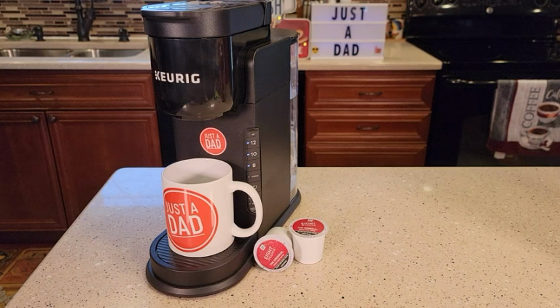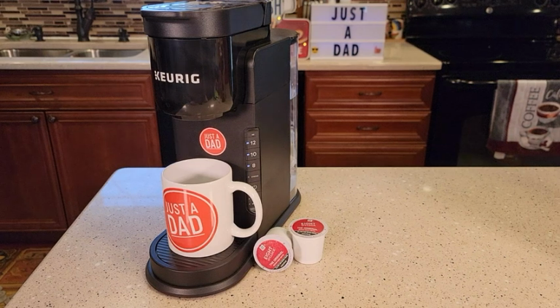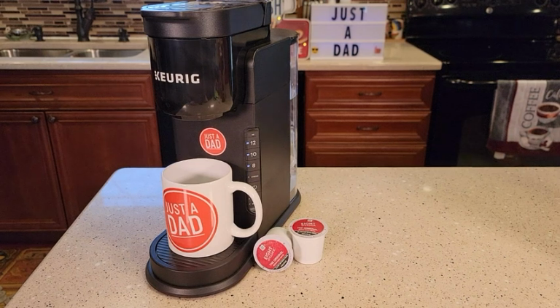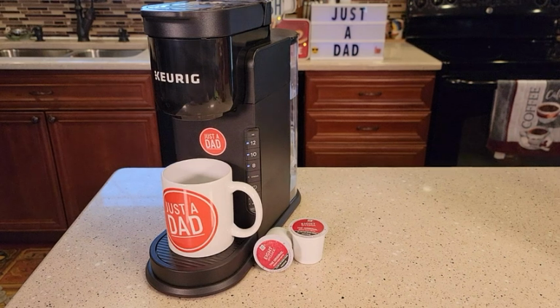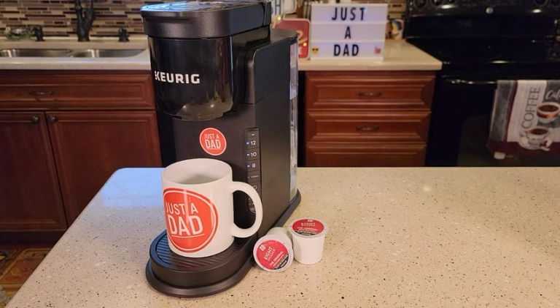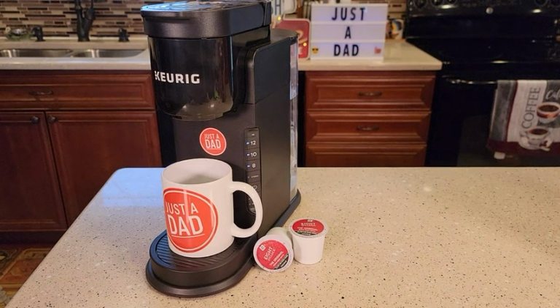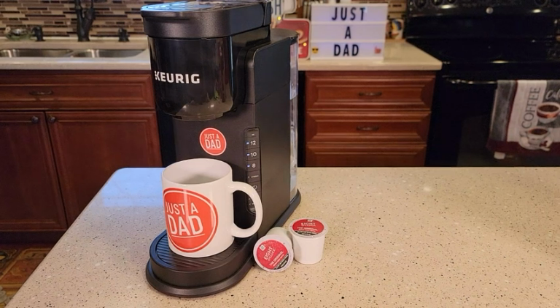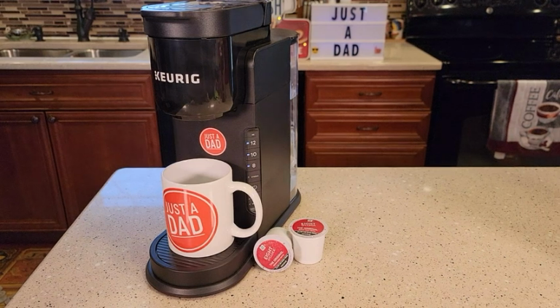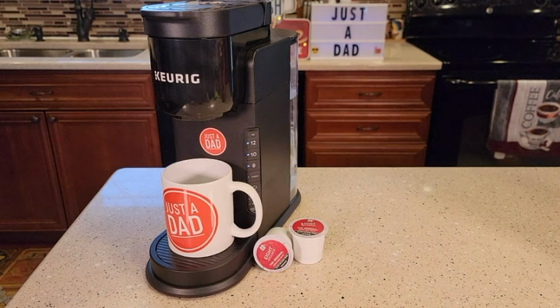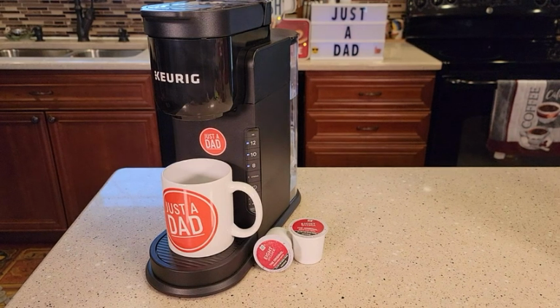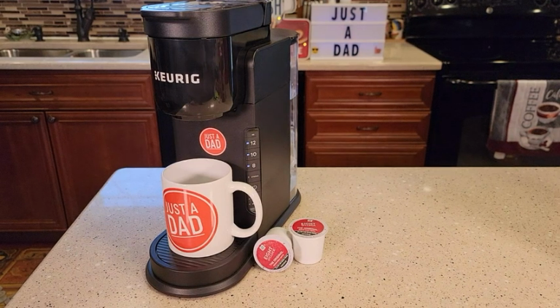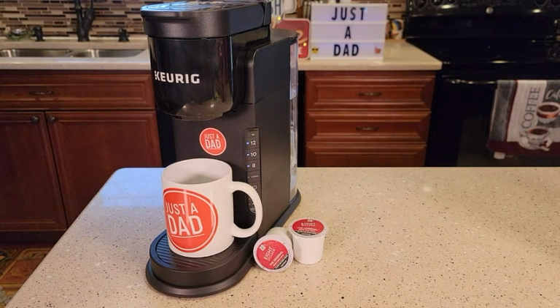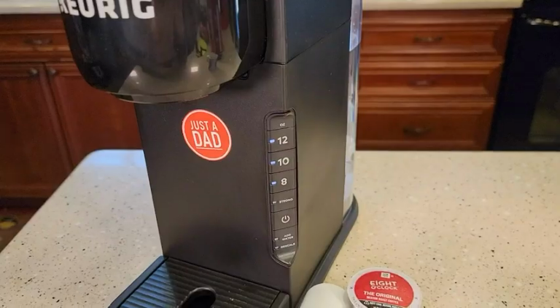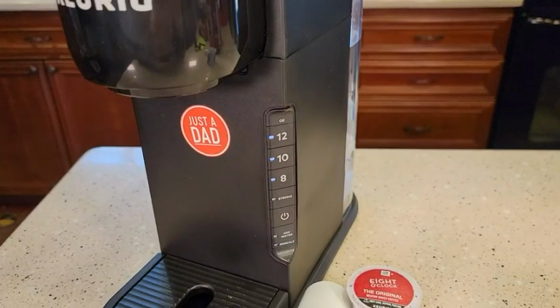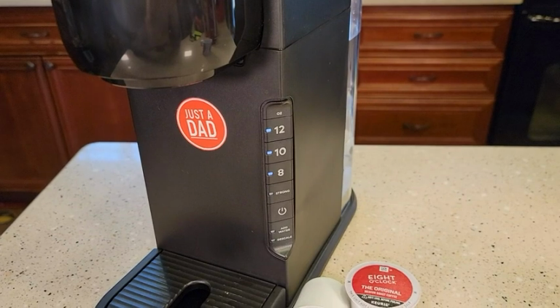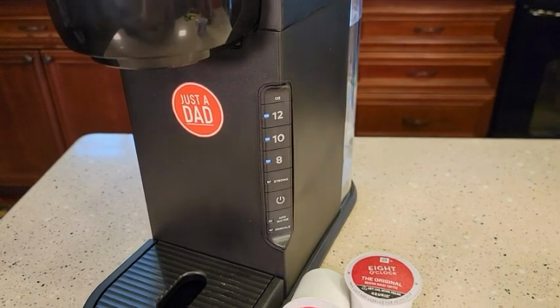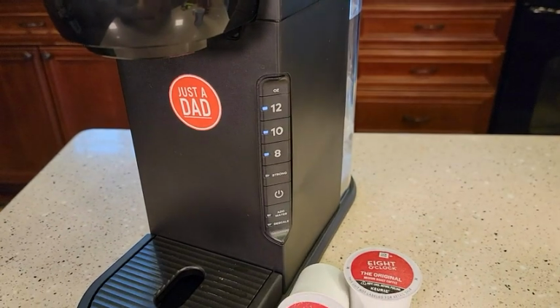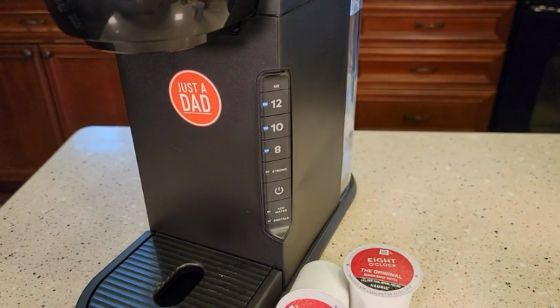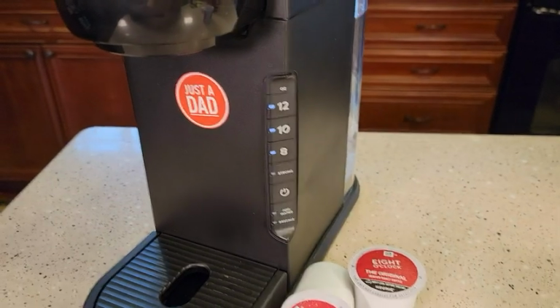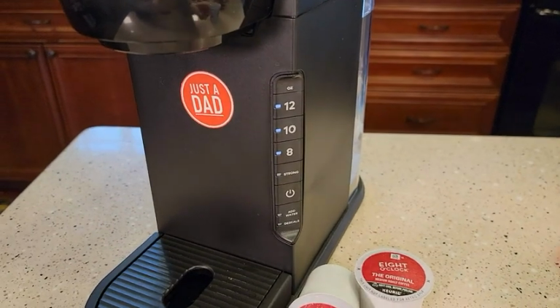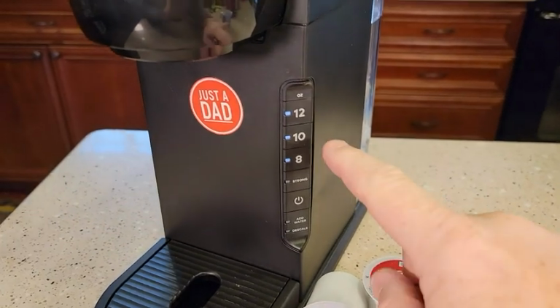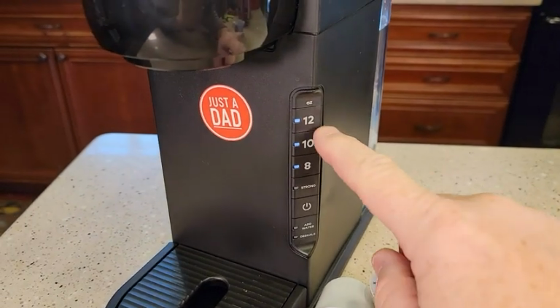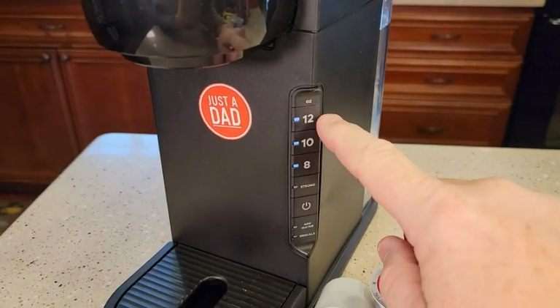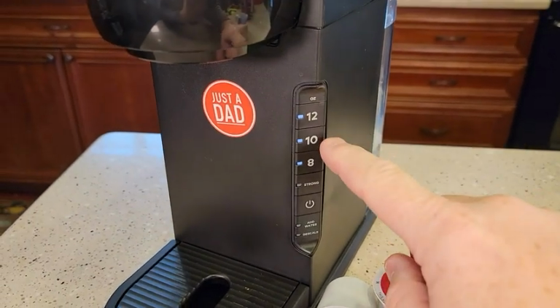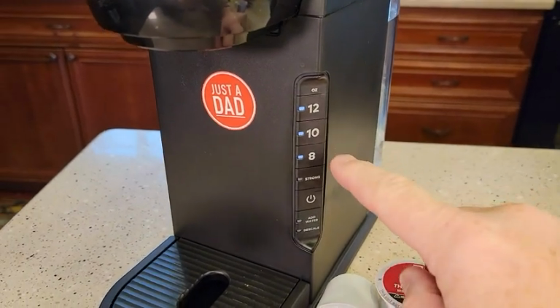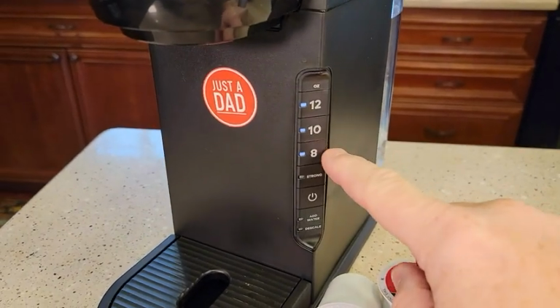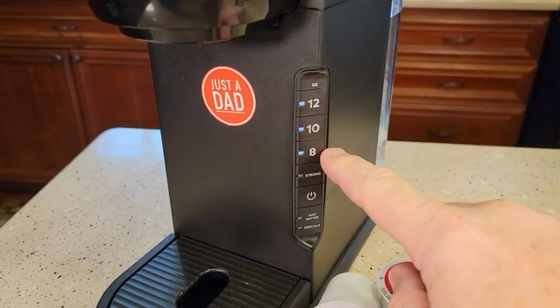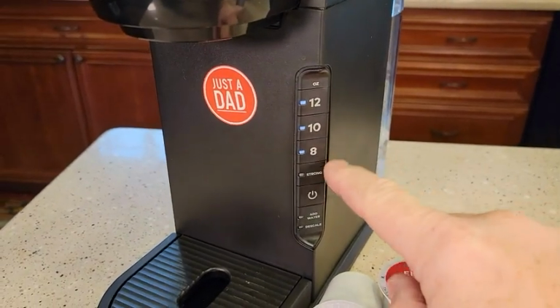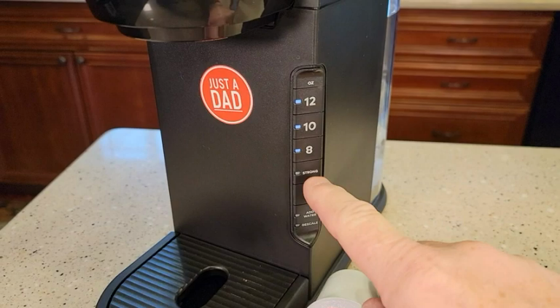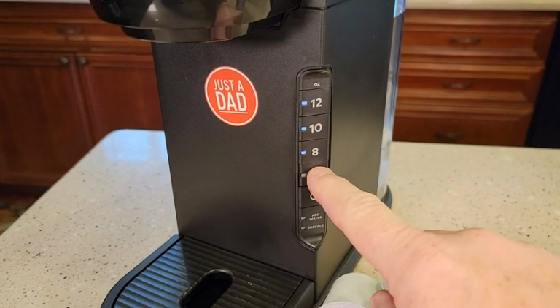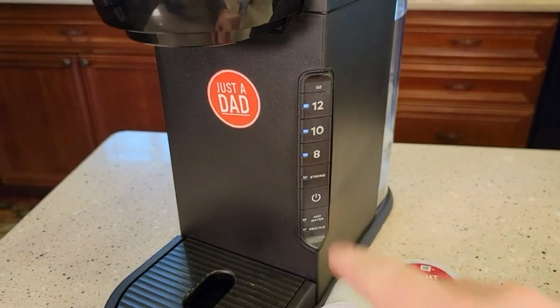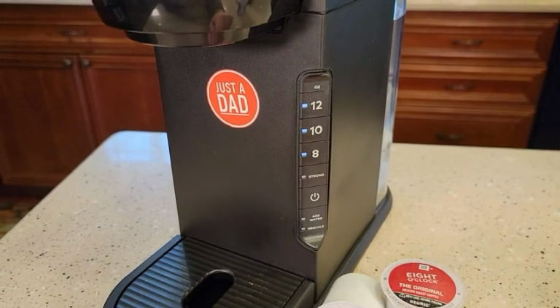Hello everyone. I'm going to do a review and show you how to use the Keurig K-Express. This Keurig does standard K-Cups. You've got a 12 ounce, 10 ounce, and 8 ounce you can do, and you can also do a strong brew.